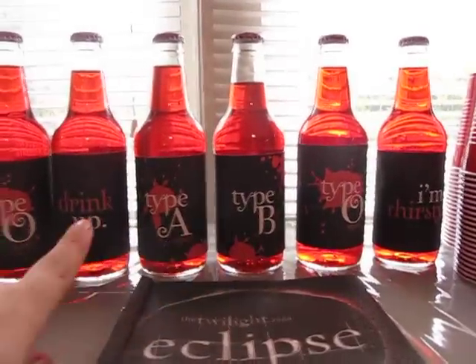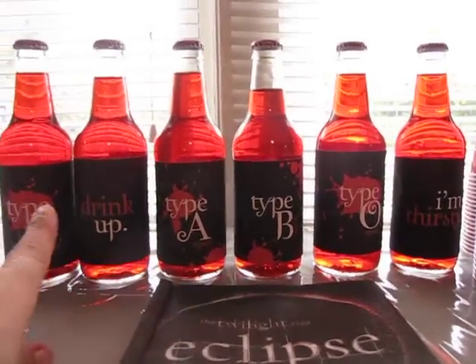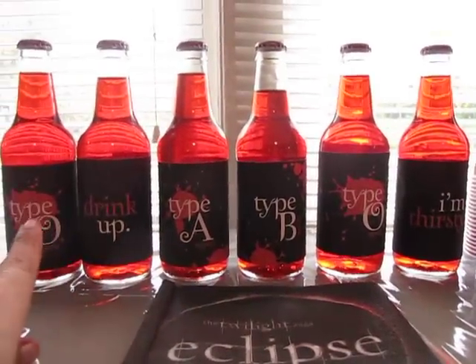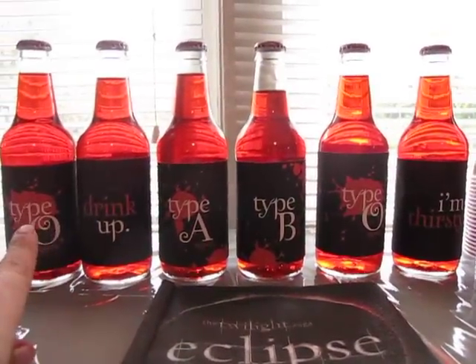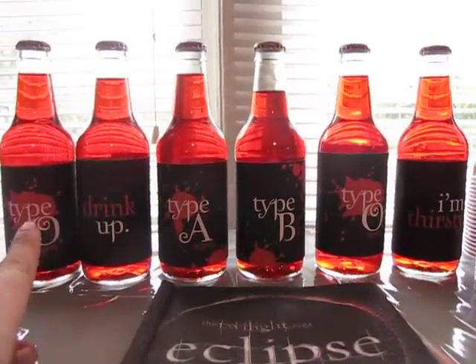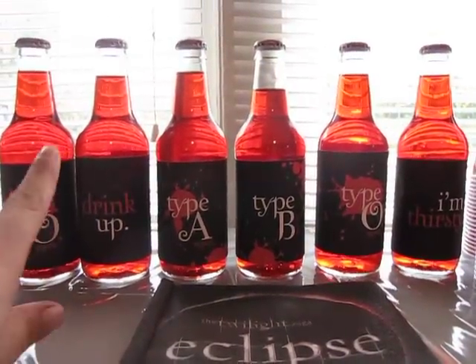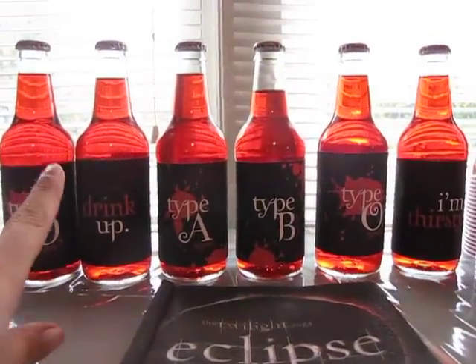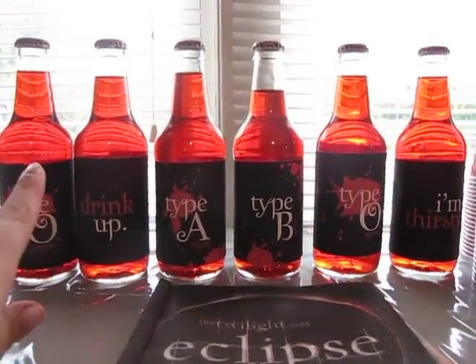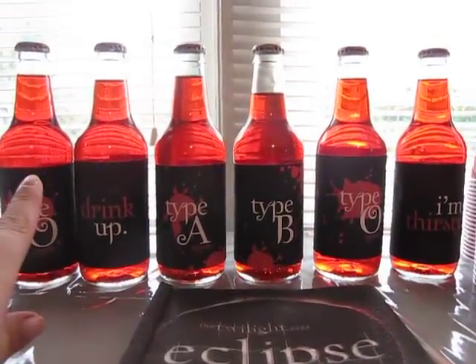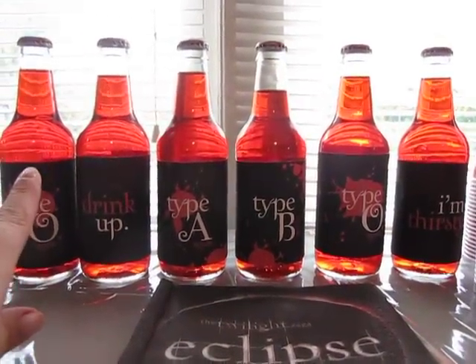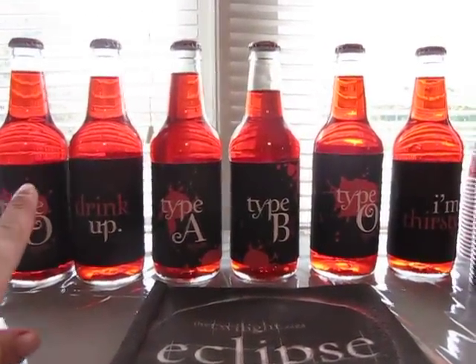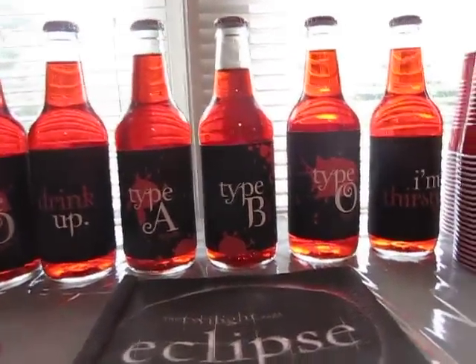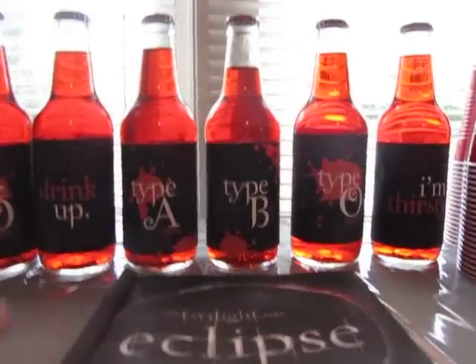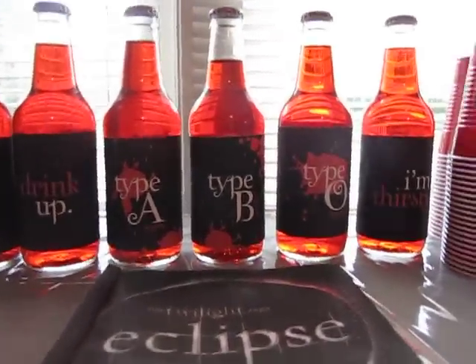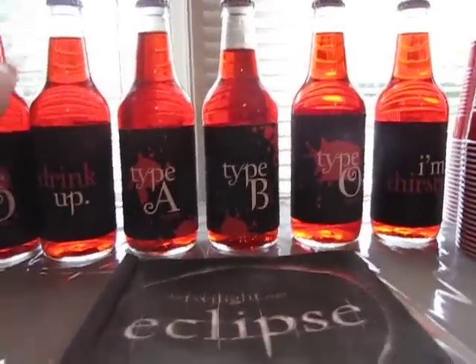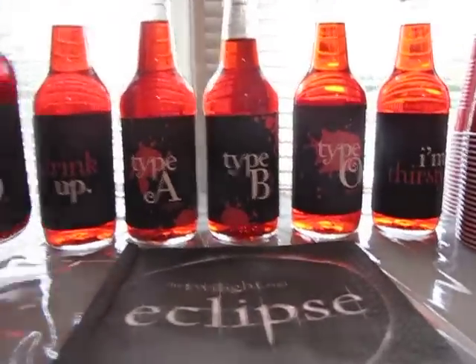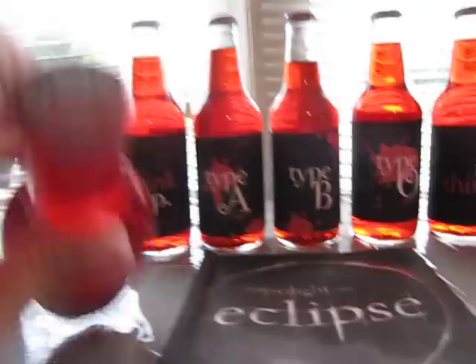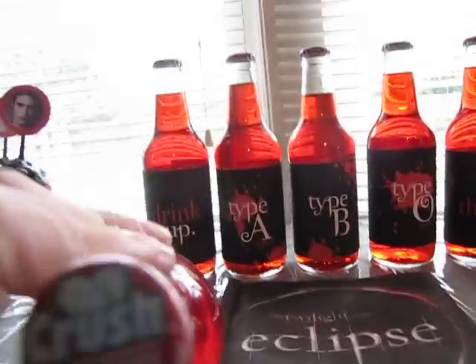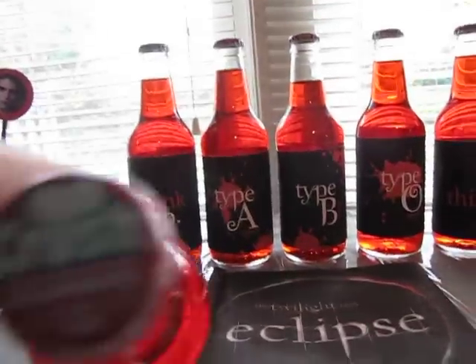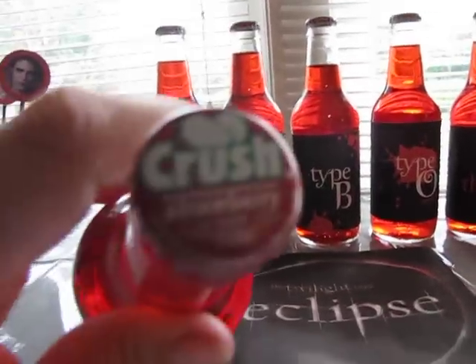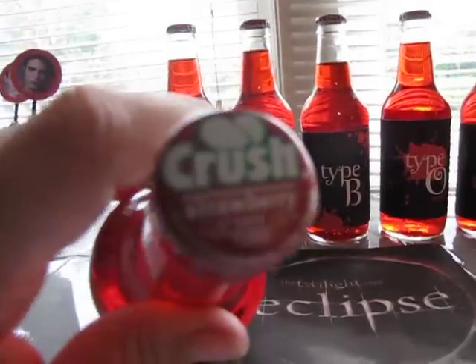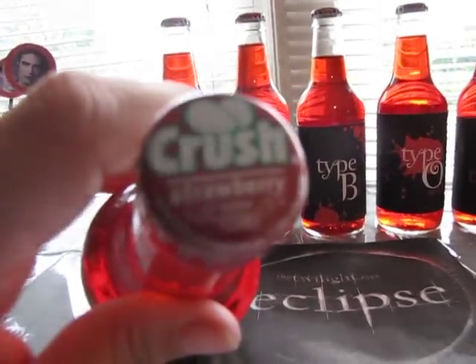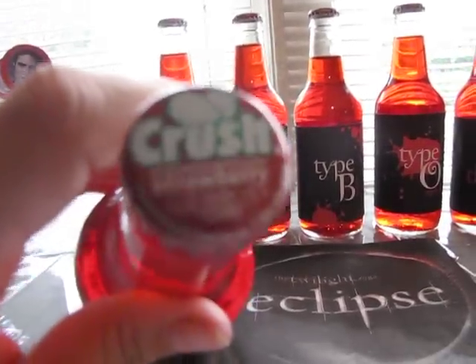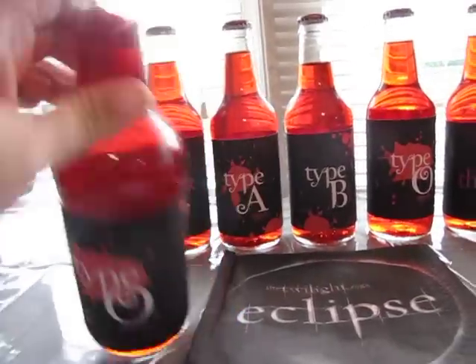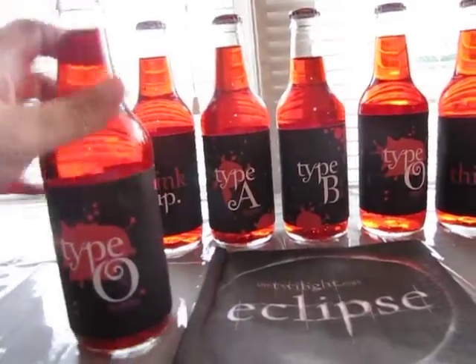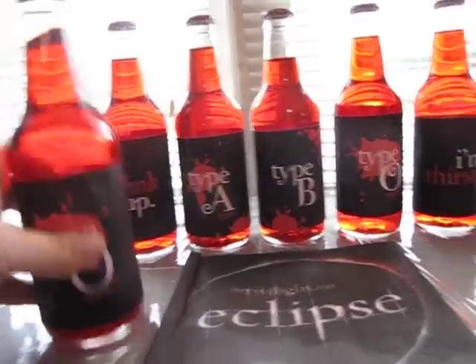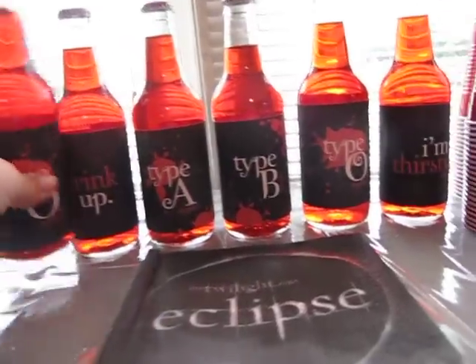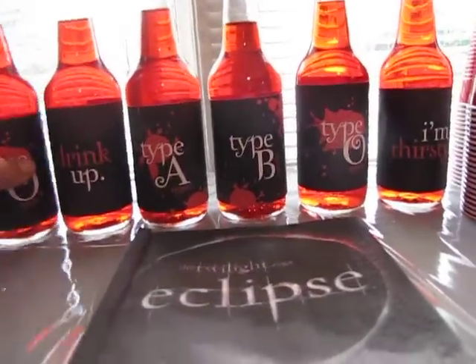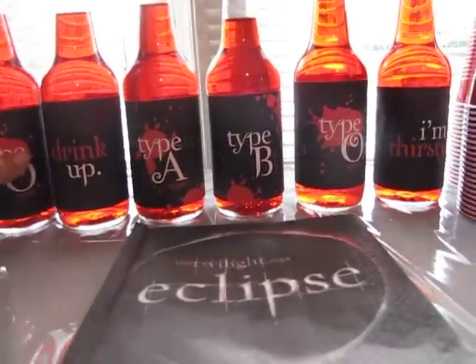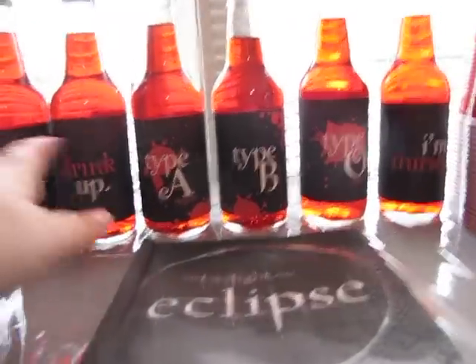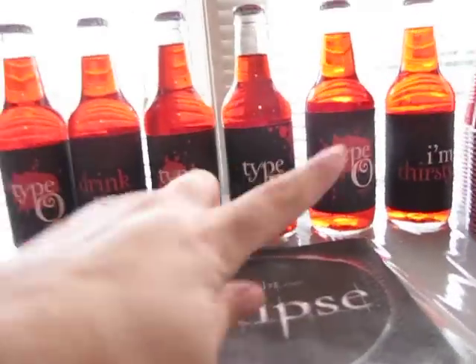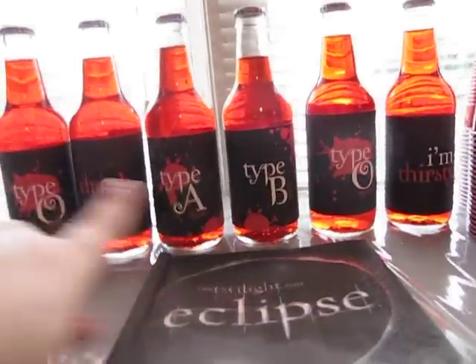These are orange crush bottles. I'm not sure if you guys can see the crush. There's a crush. And then I printed all these out.